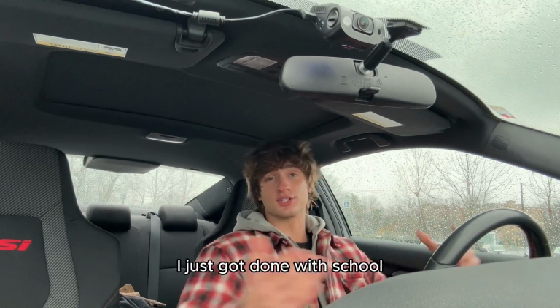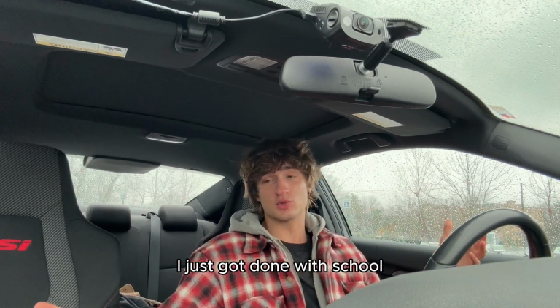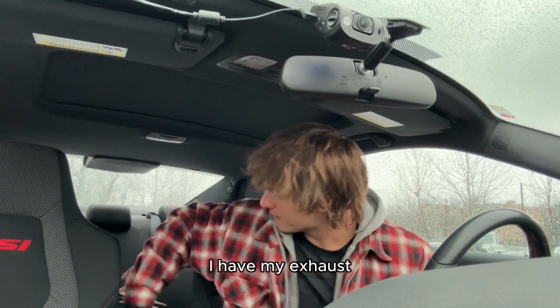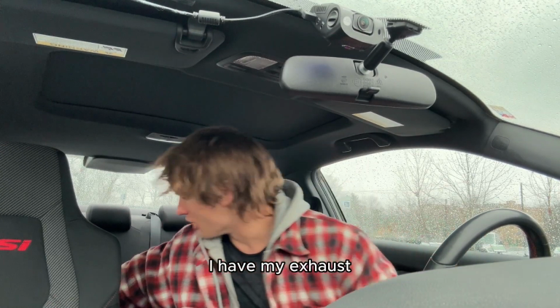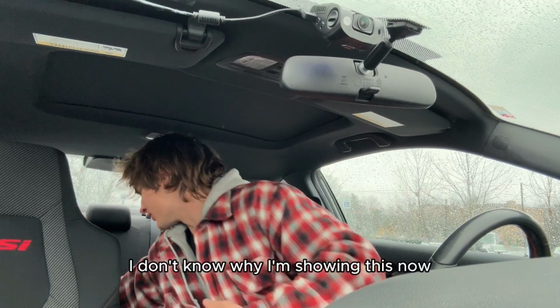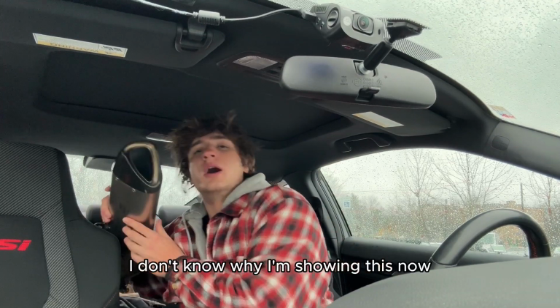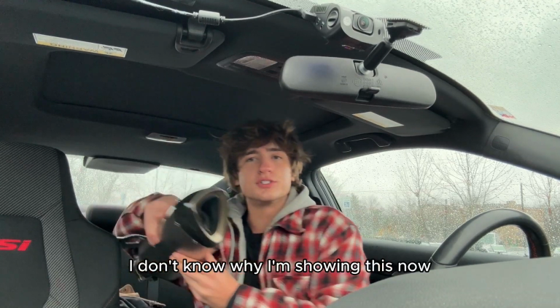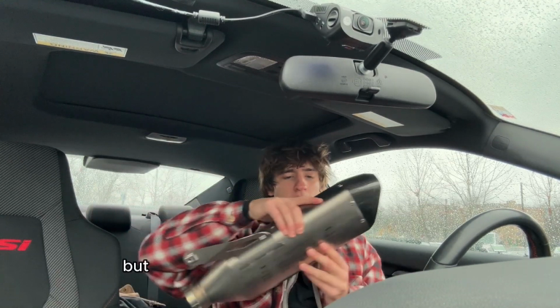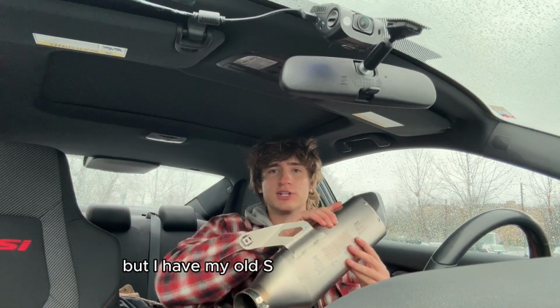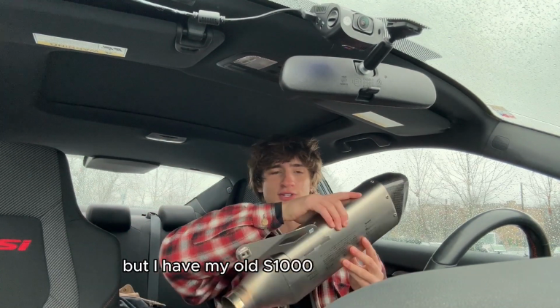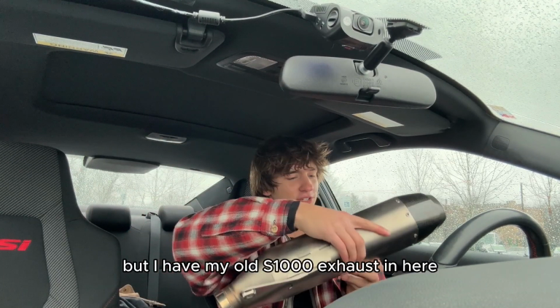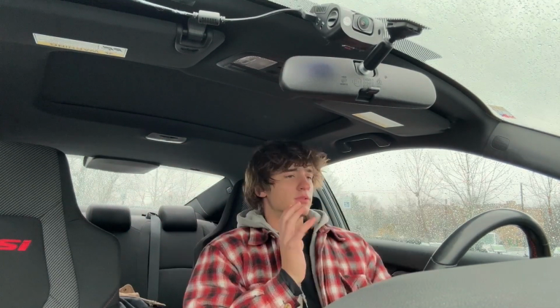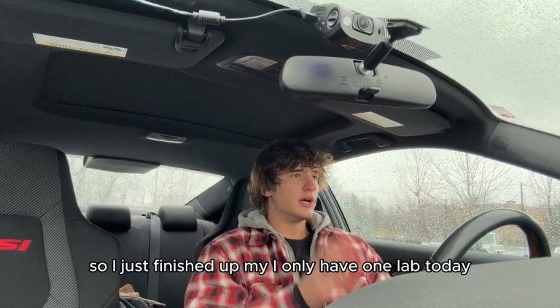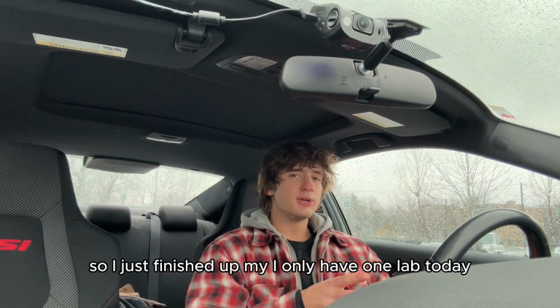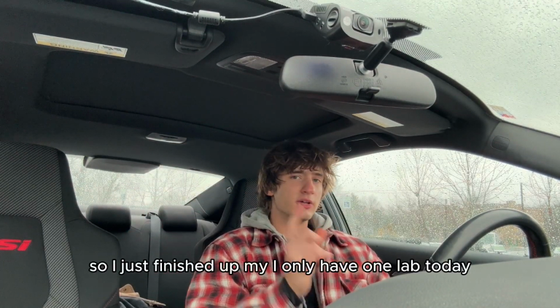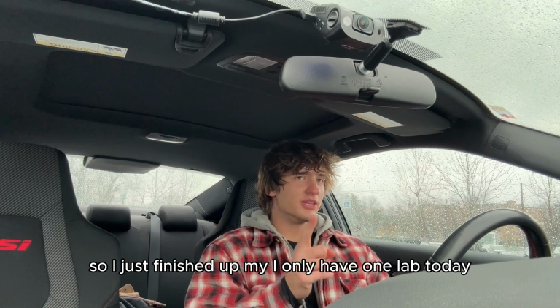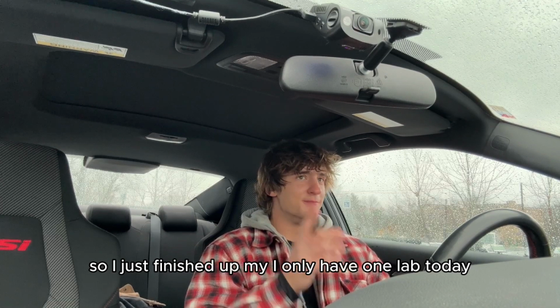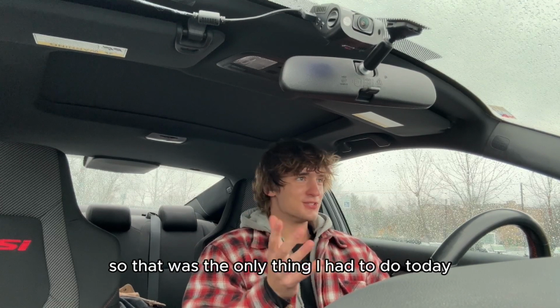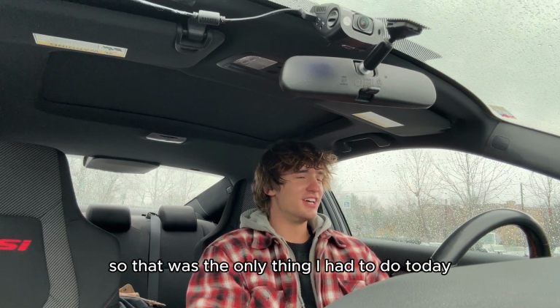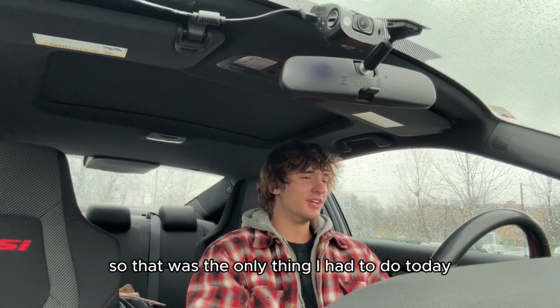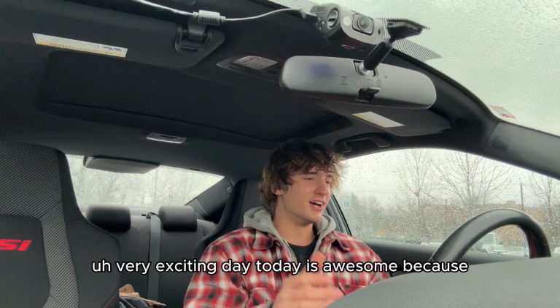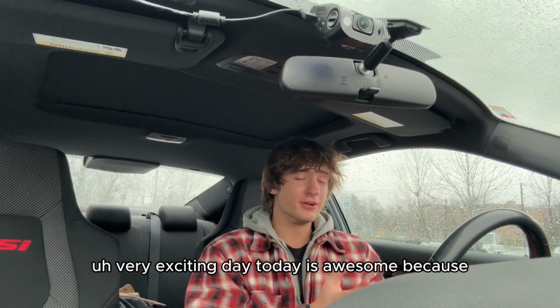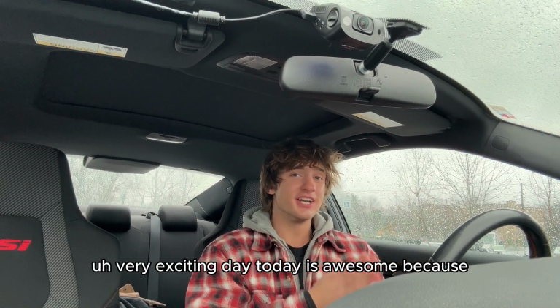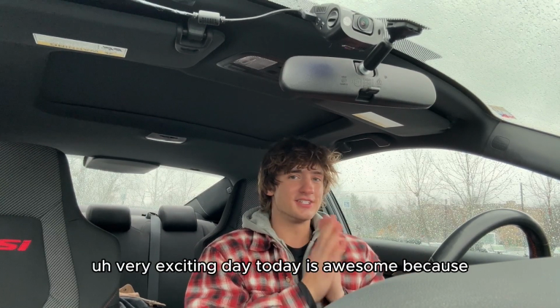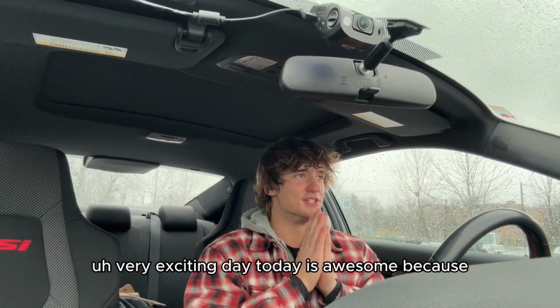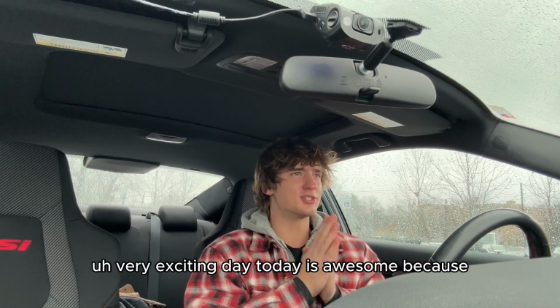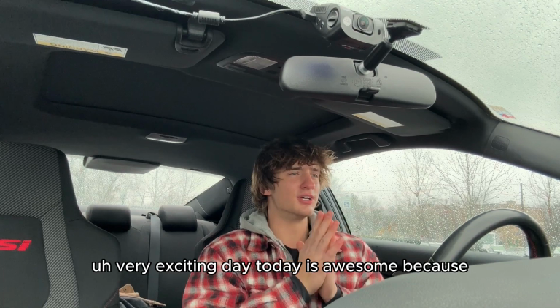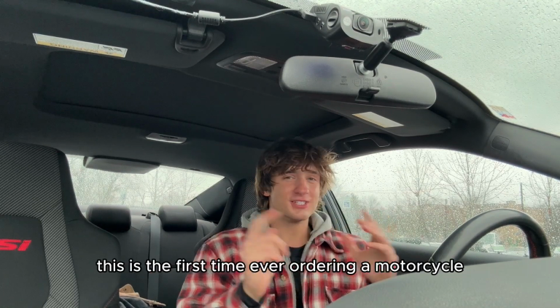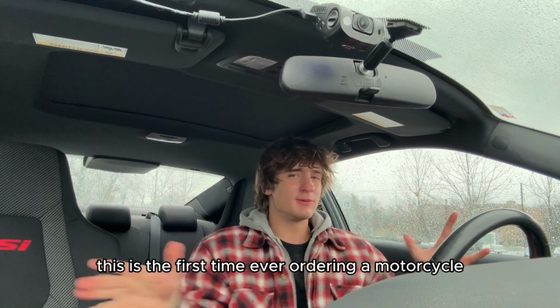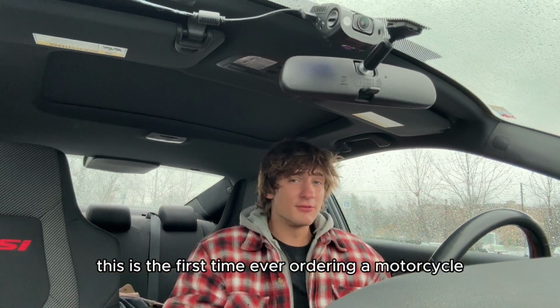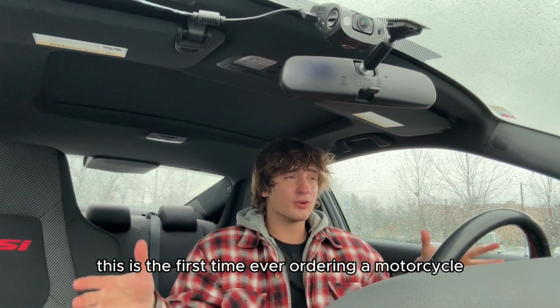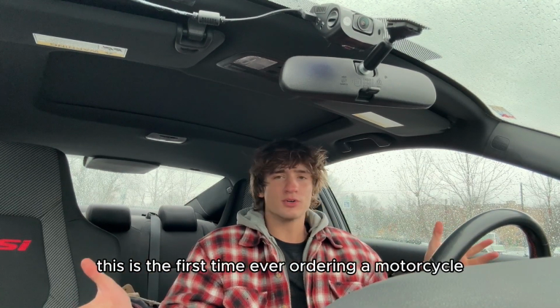I just got done with school. I have my exhaust in here — my old S1000 exhaust. I only have one lab today, so that was the only thing I had to do today. Very exciting day. Today is awesome because this is the first time I'm ever ordering a motorcycle.